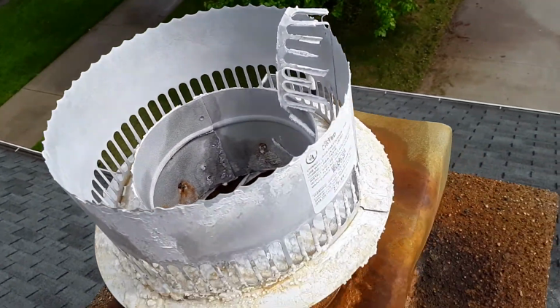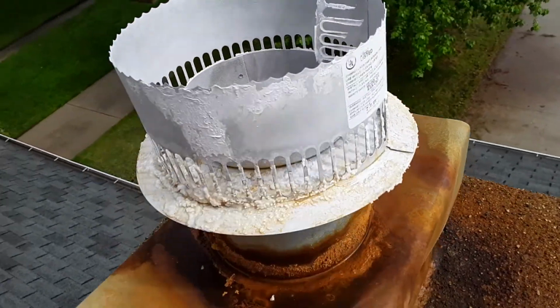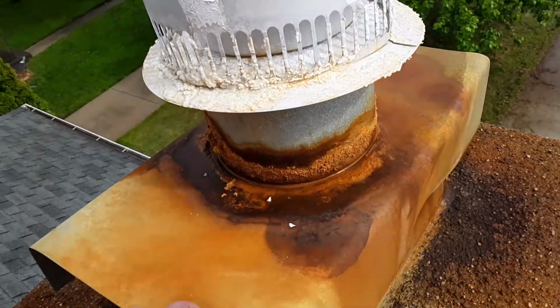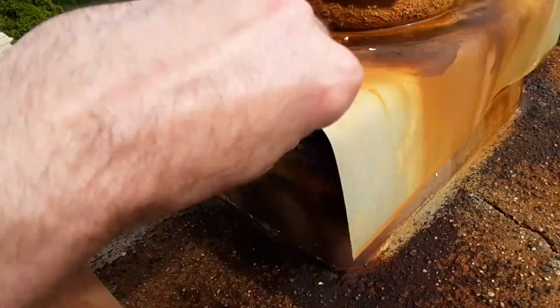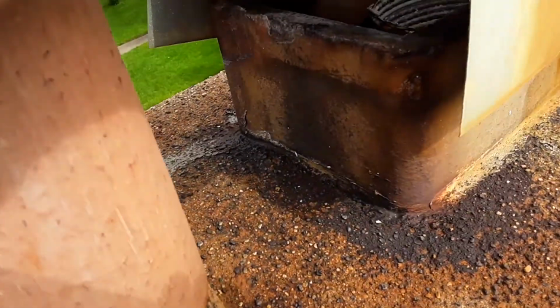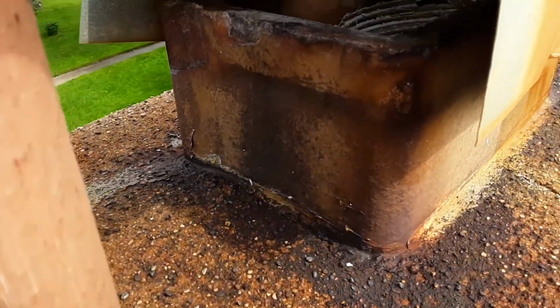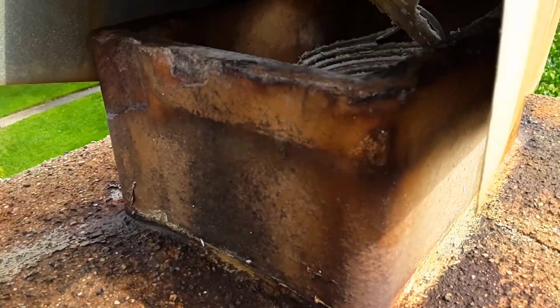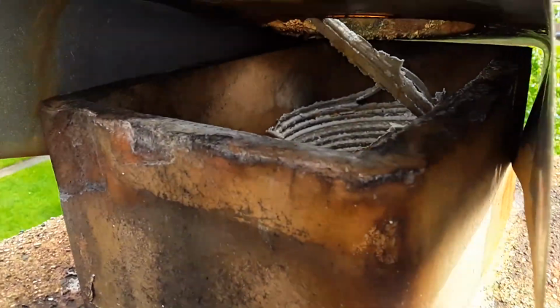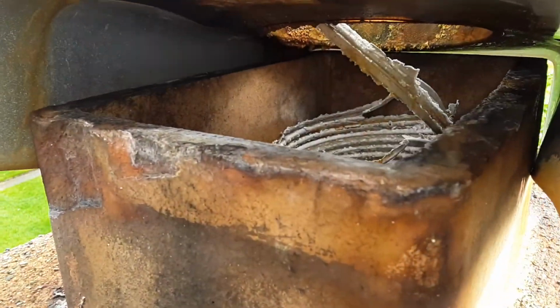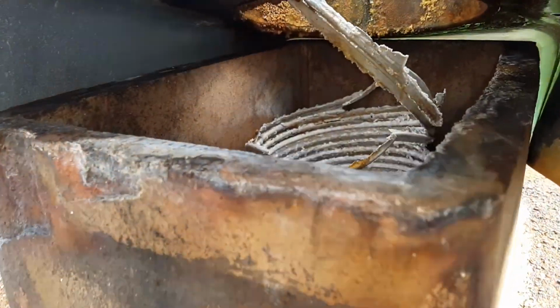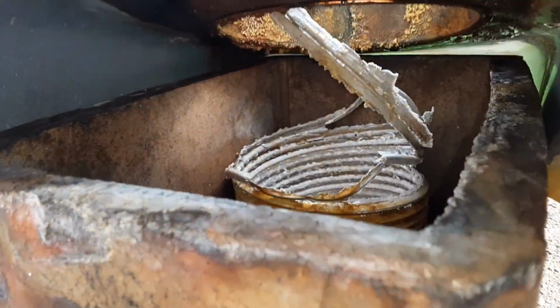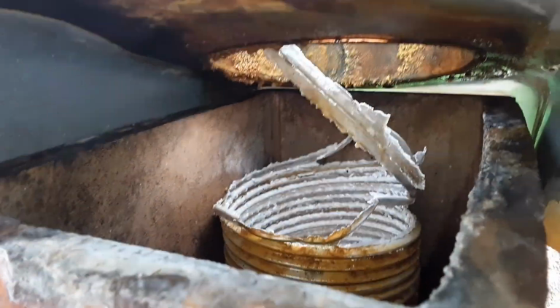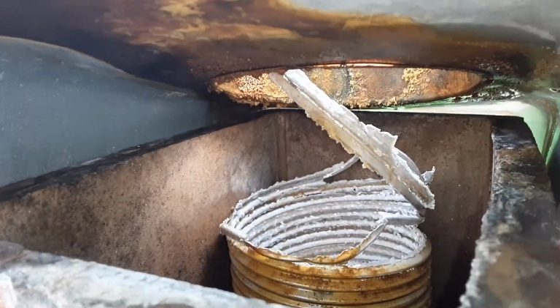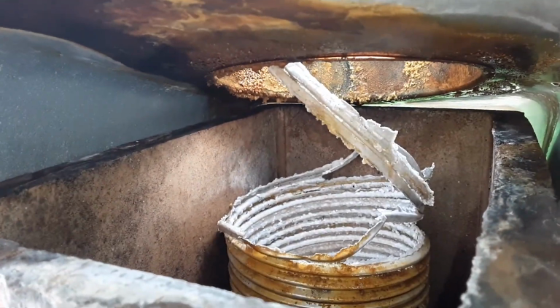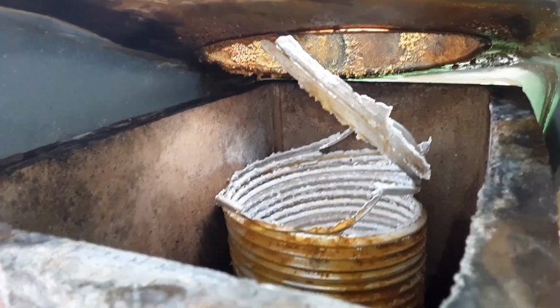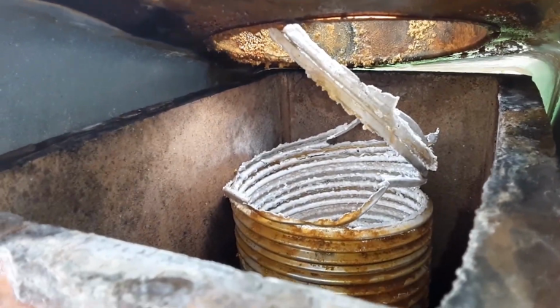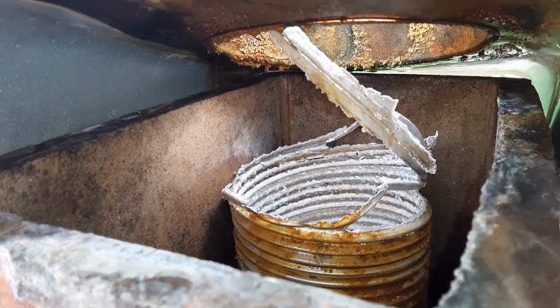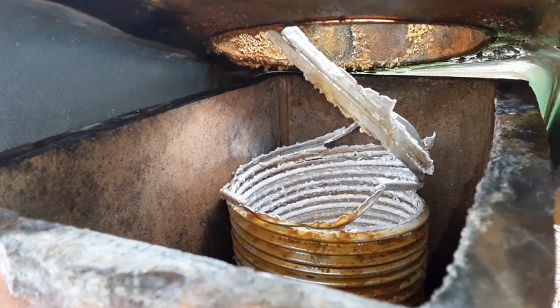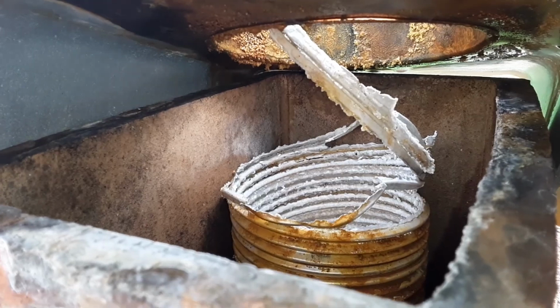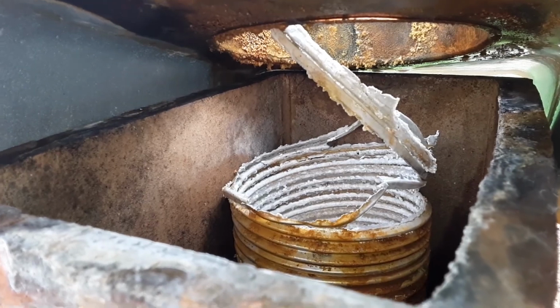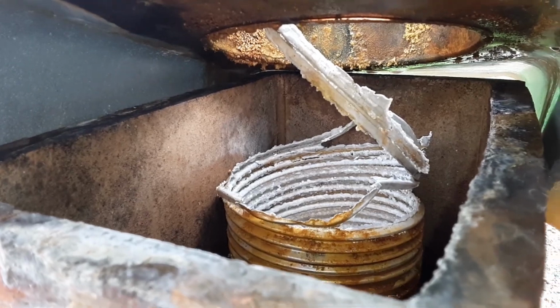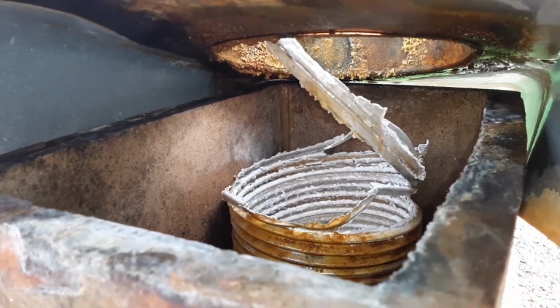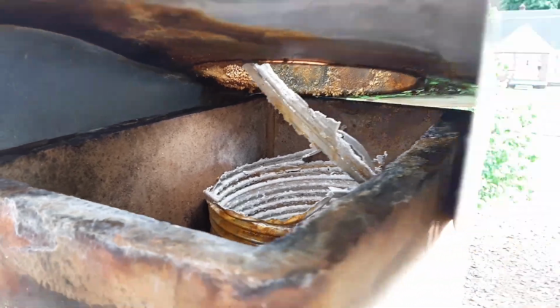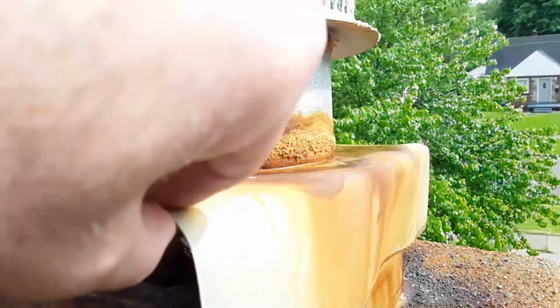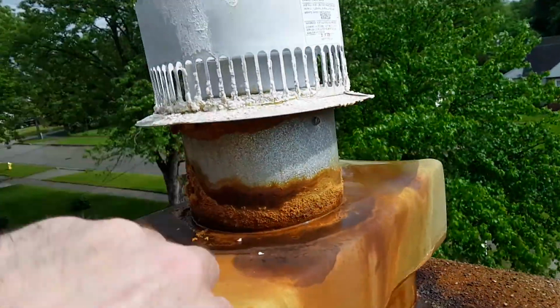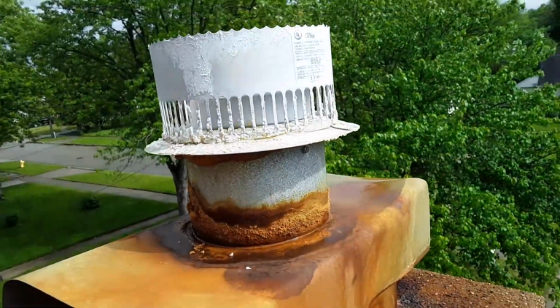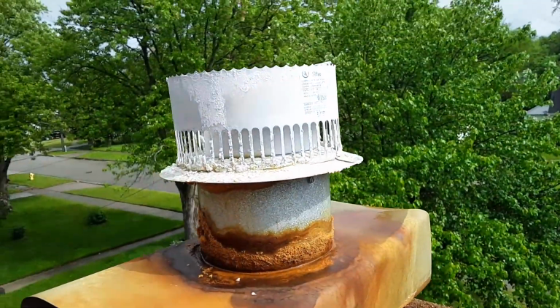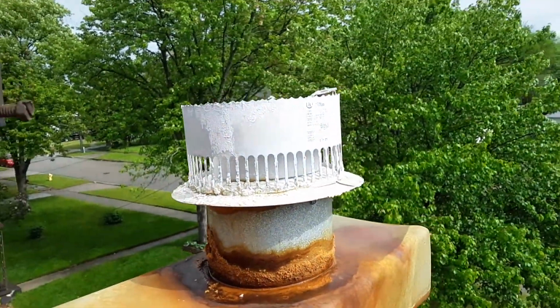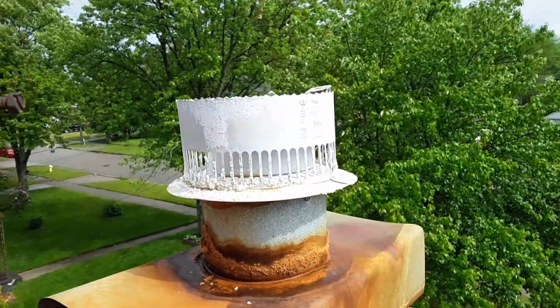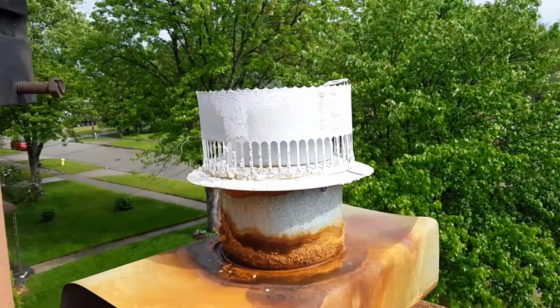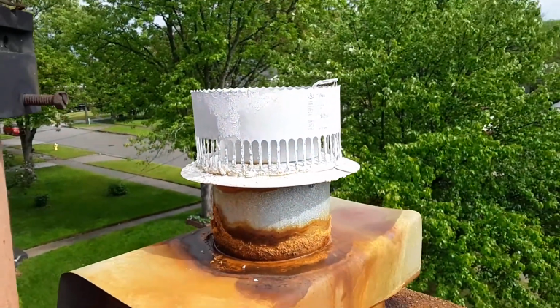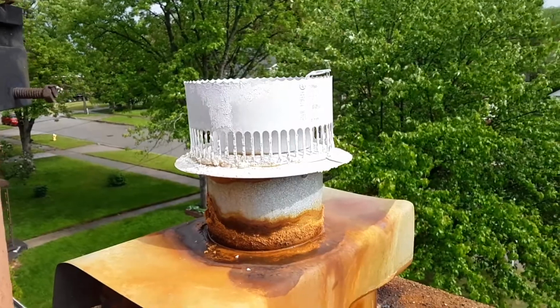As I look inside, I notice that the liner itself is now disconnected and deteriorated. So this will have to be replaced. Damaged B-Vent liner on that chimney.